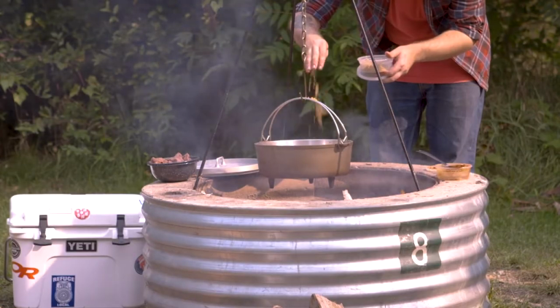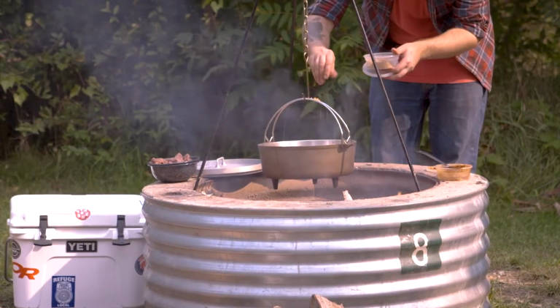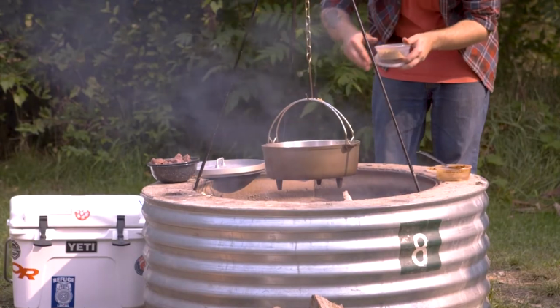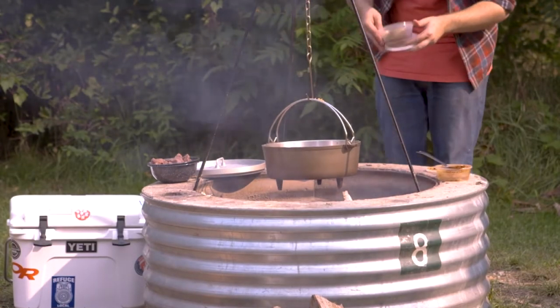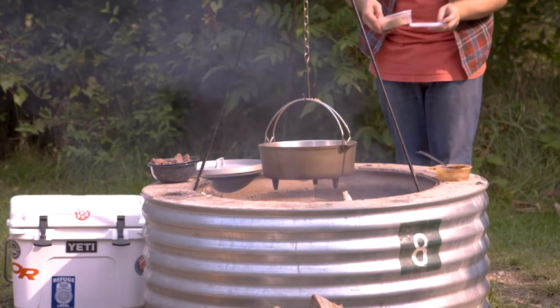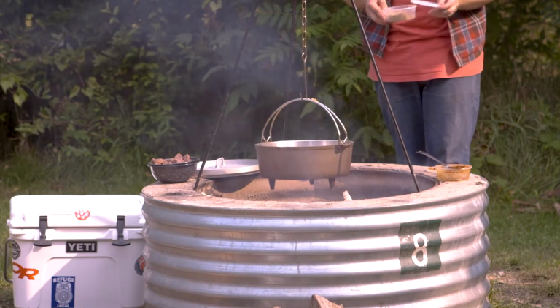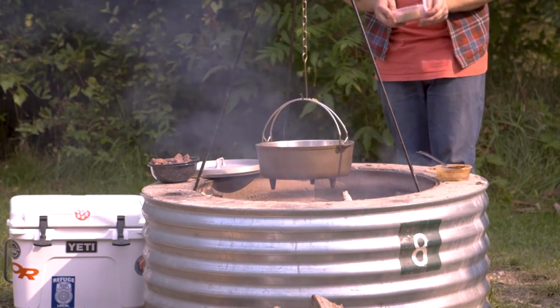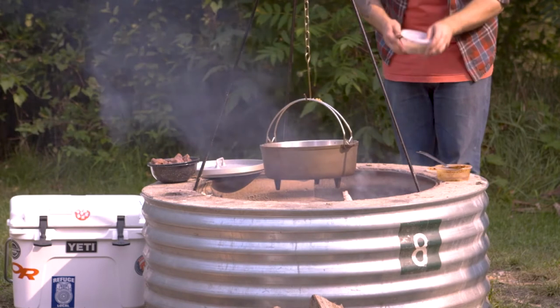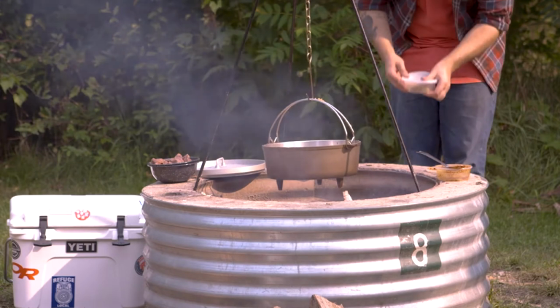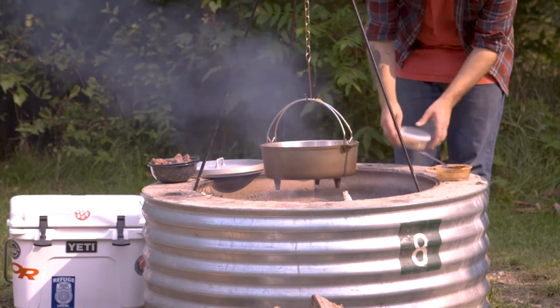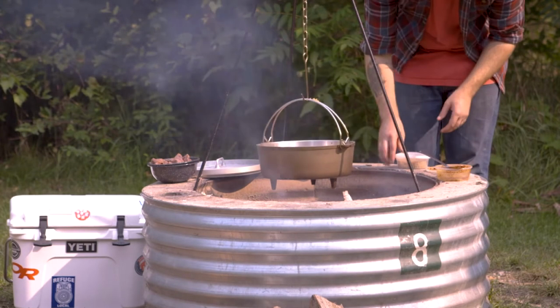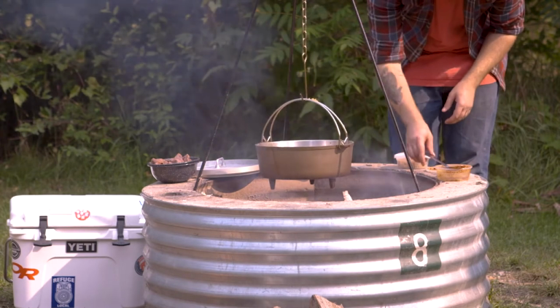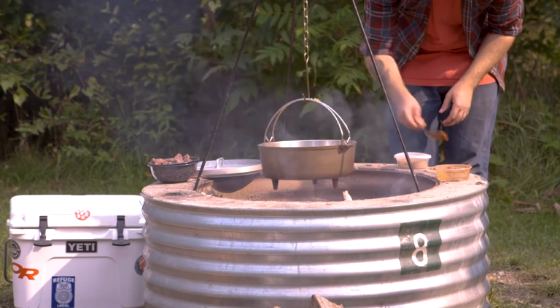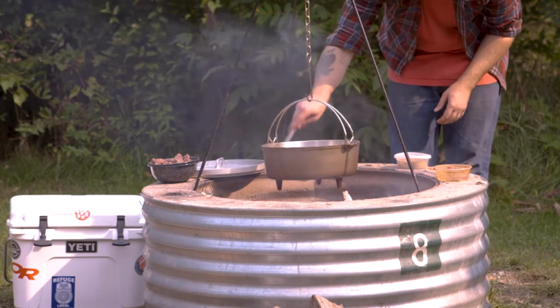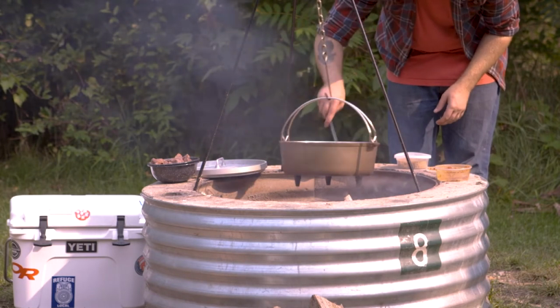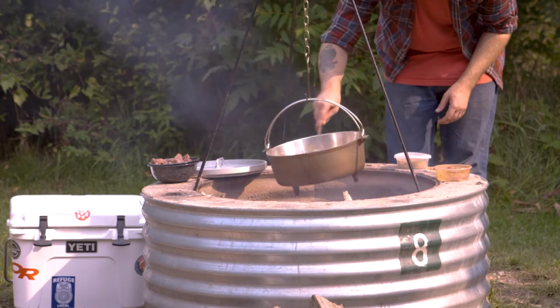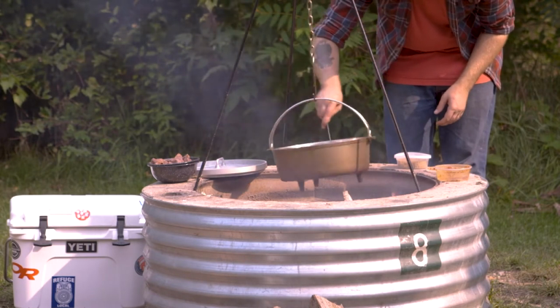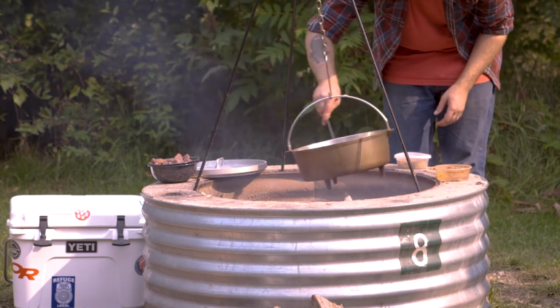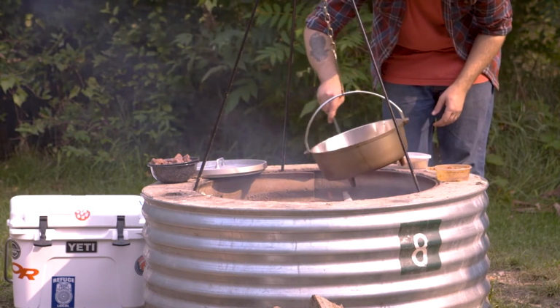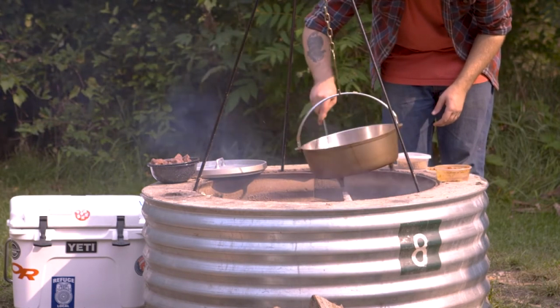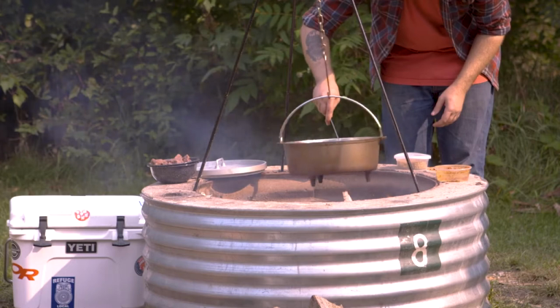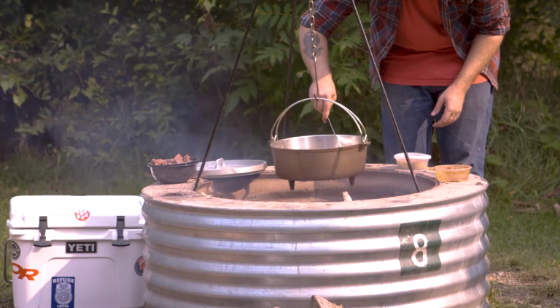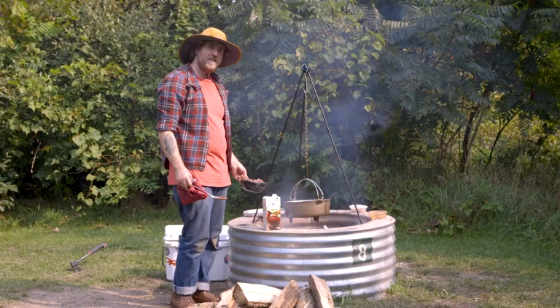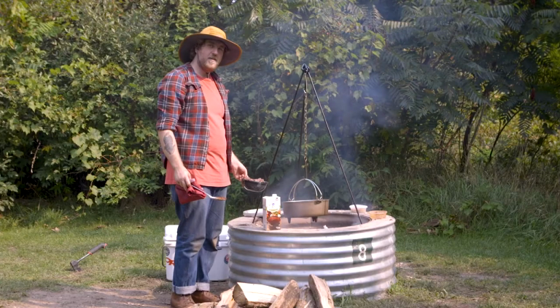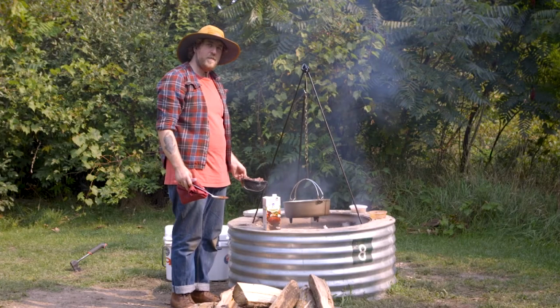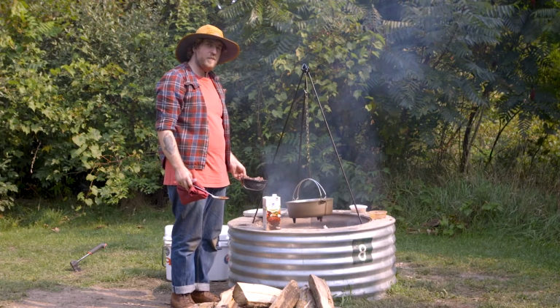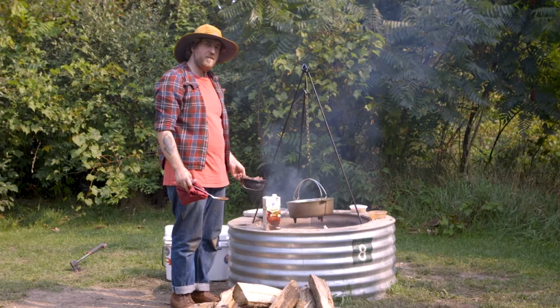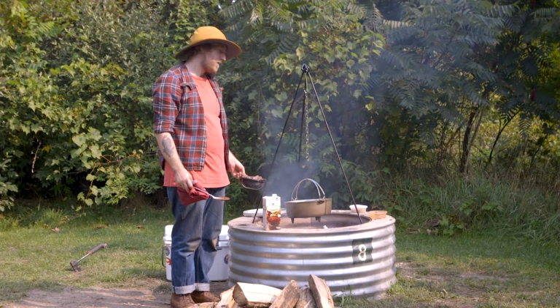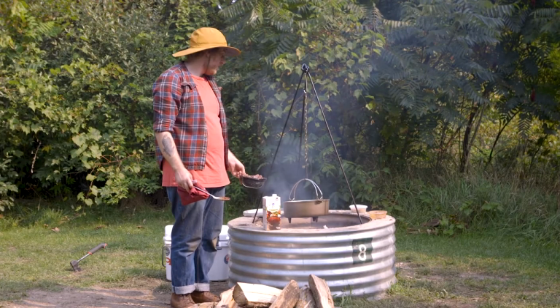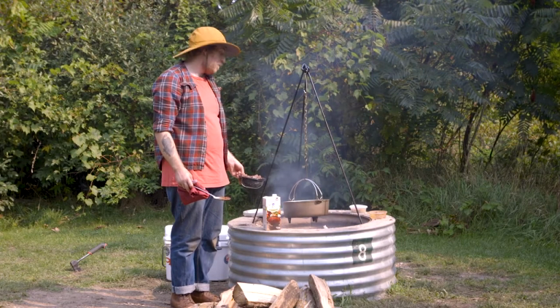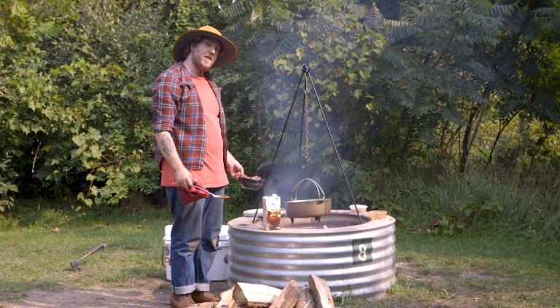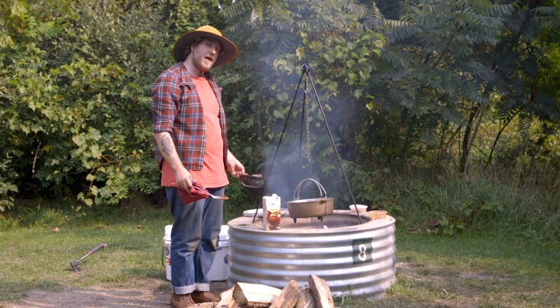Brown sugar's gonna add in a molasses flavor, a little bit of sweetness, and kind of round out the heat of the chili. It's time to bring back the beef and put it in the pot.